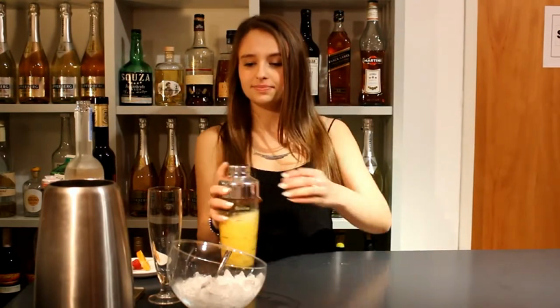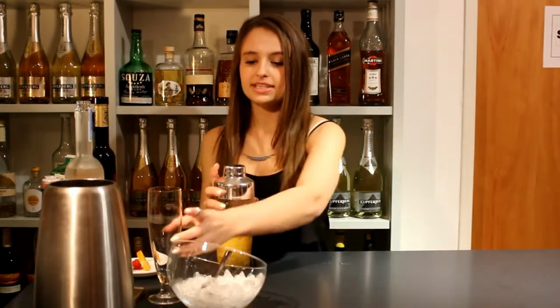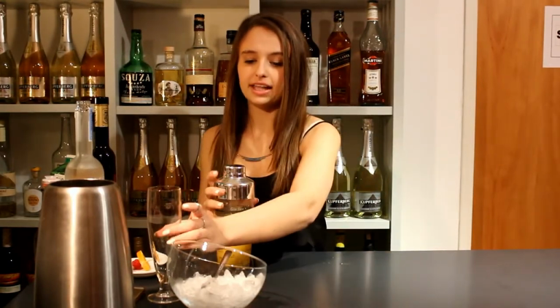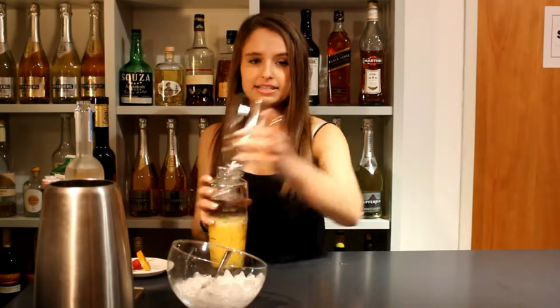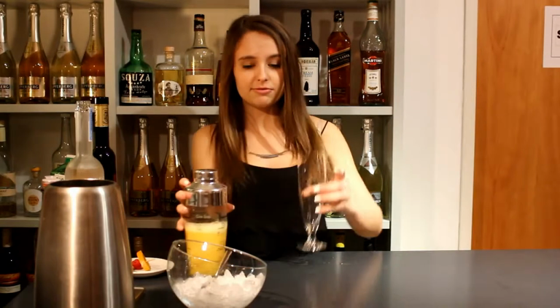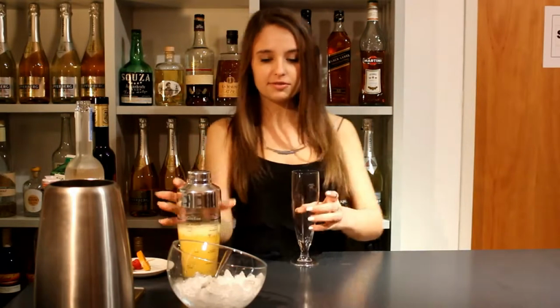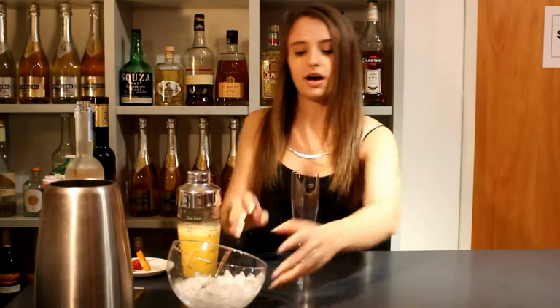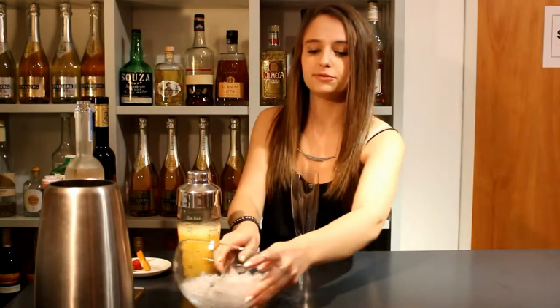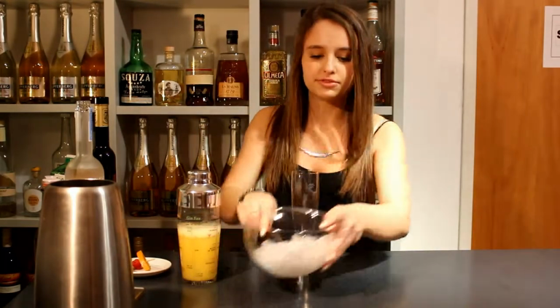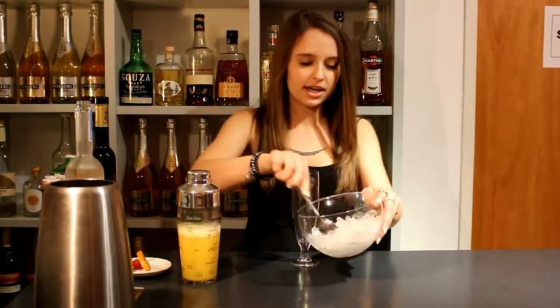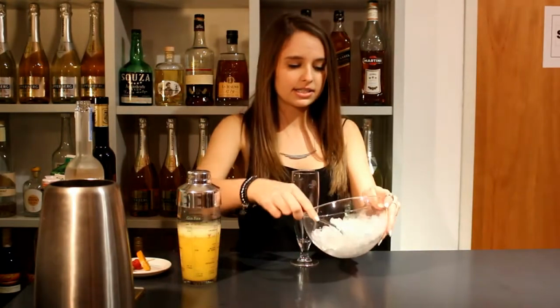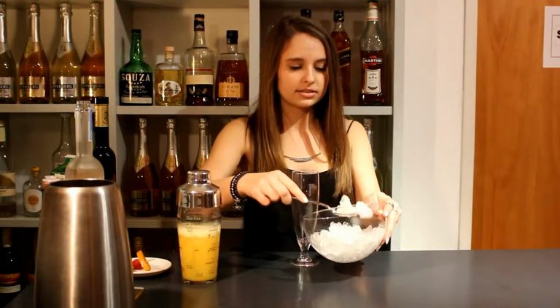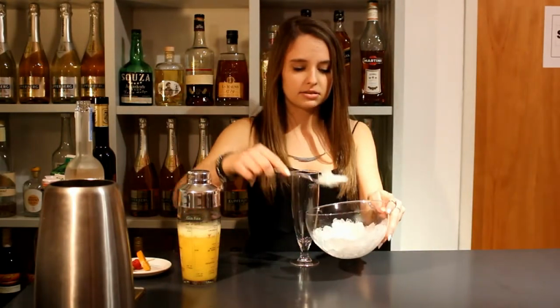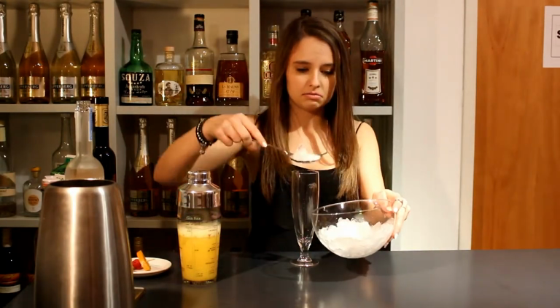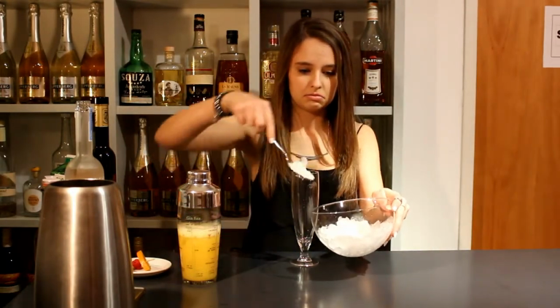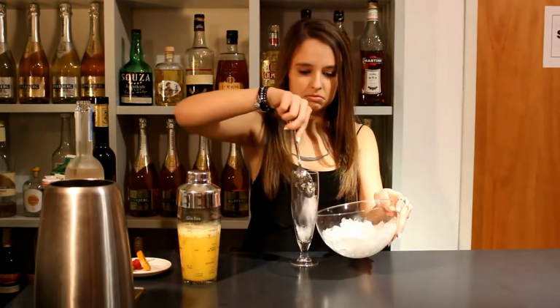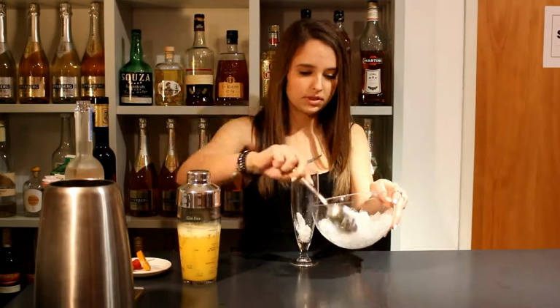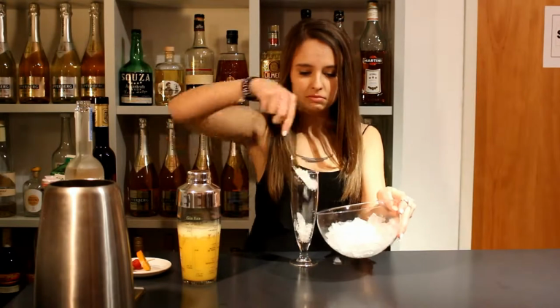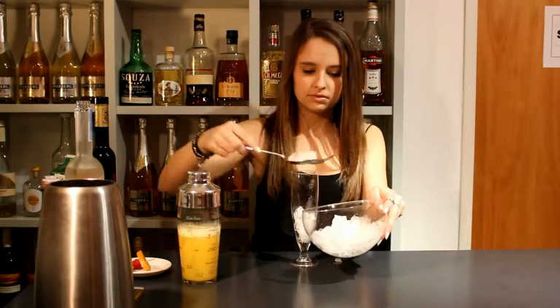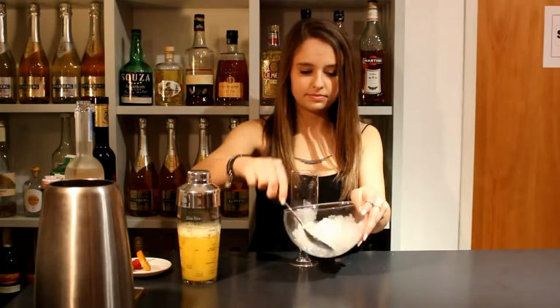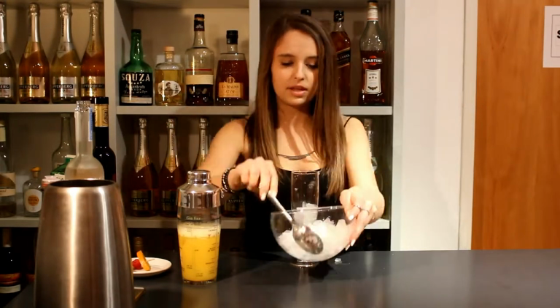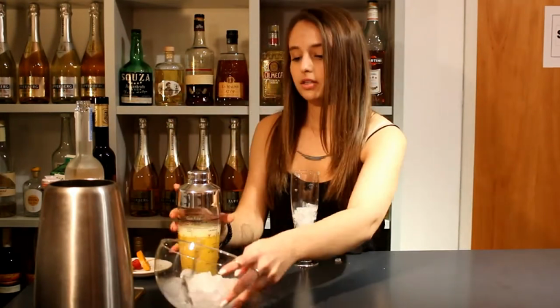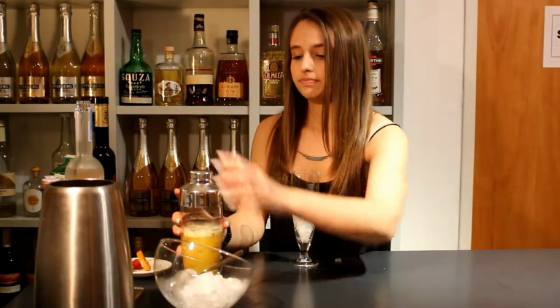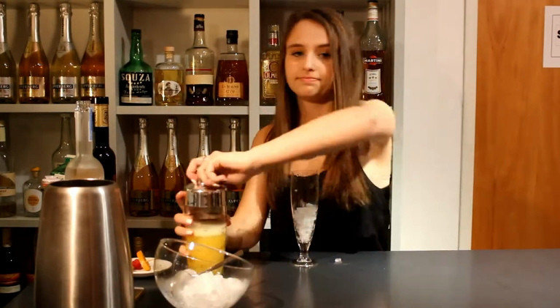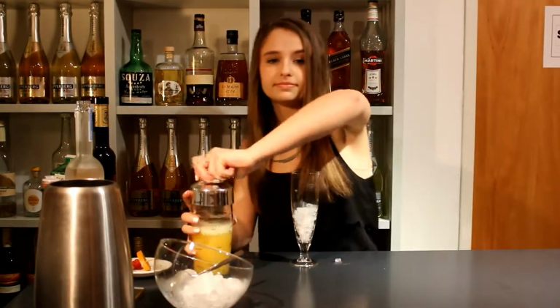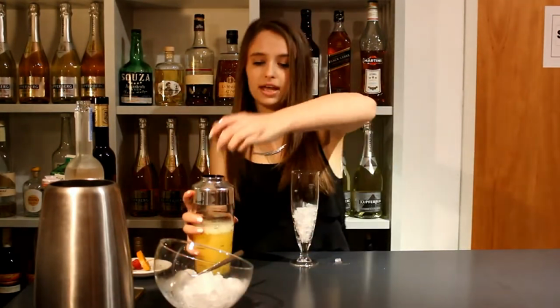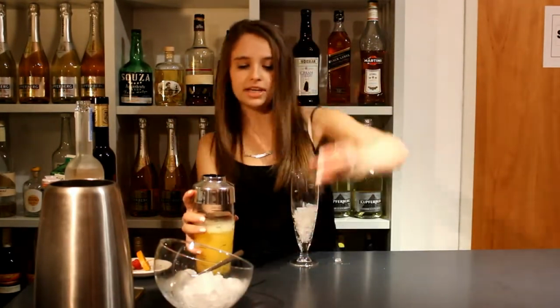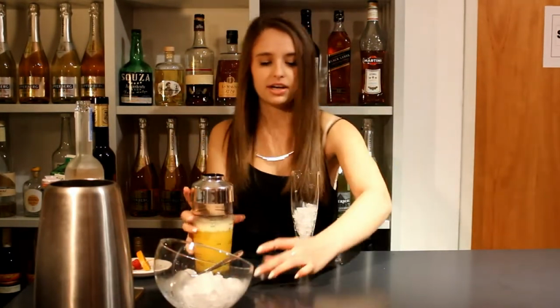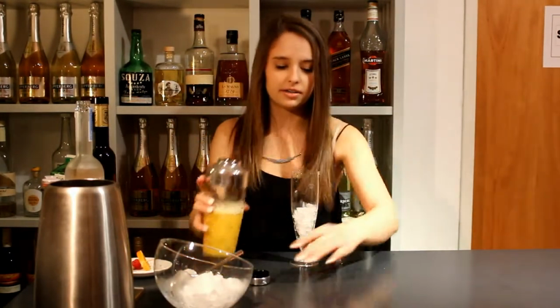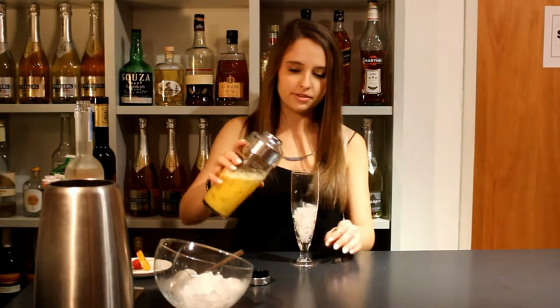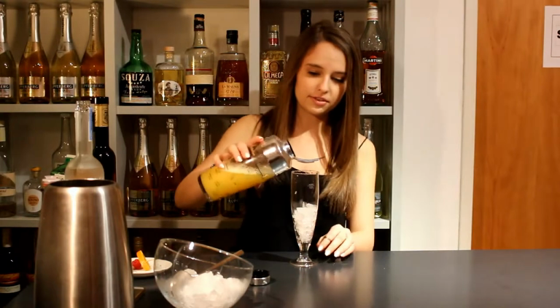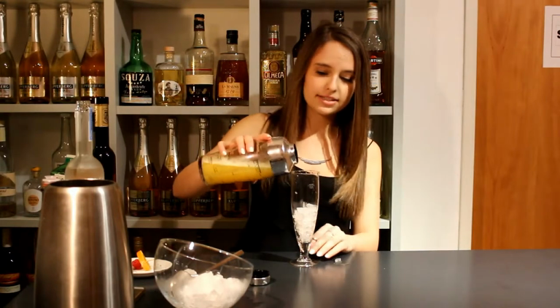Take the glass and fill it half full of fresh ice. Then take the shaker and fill it into the glass.